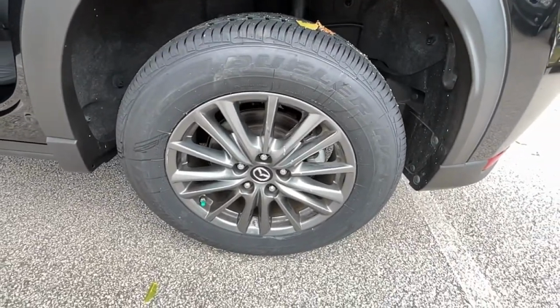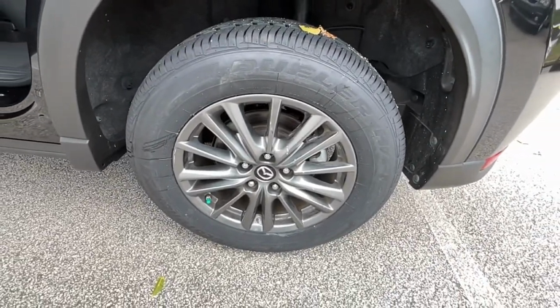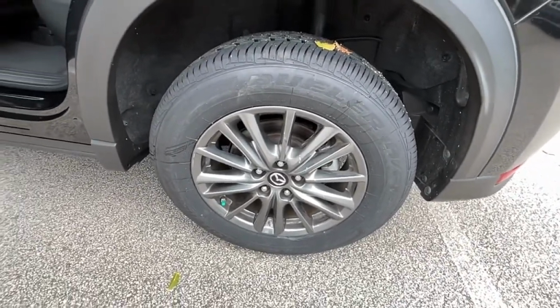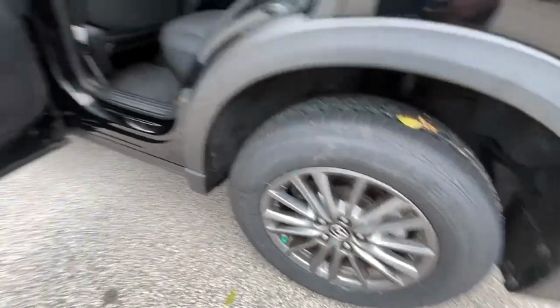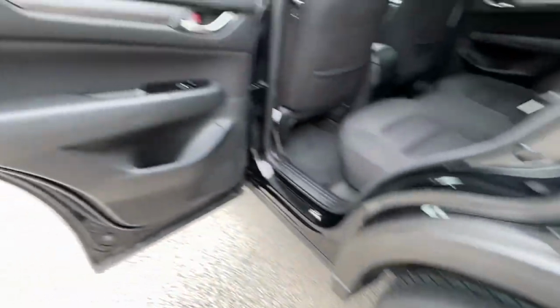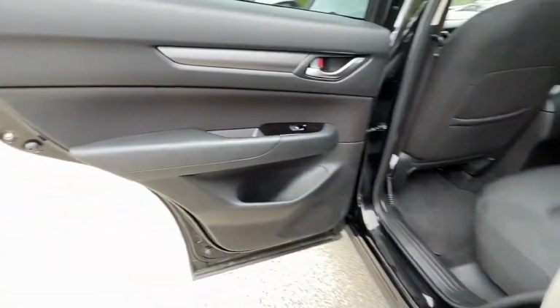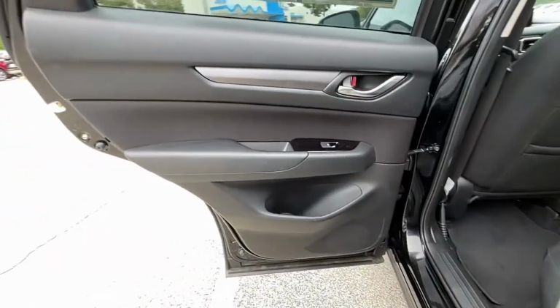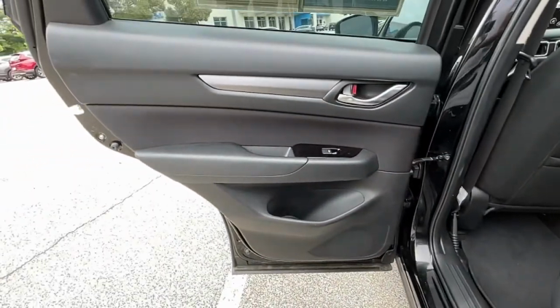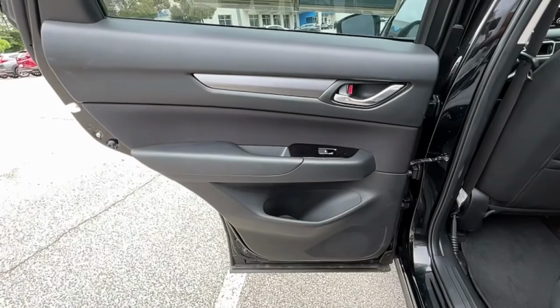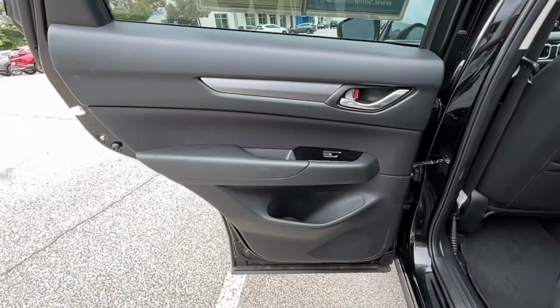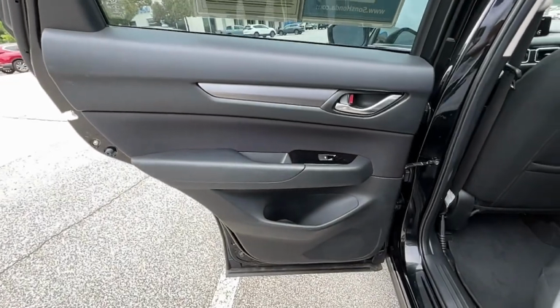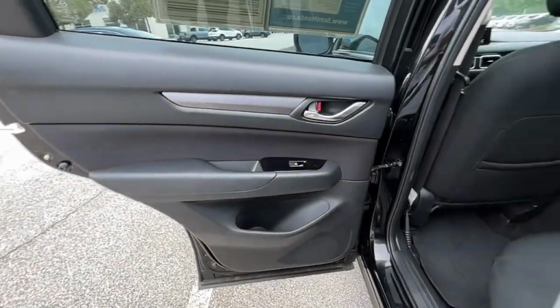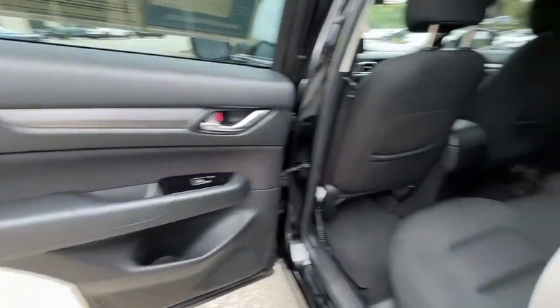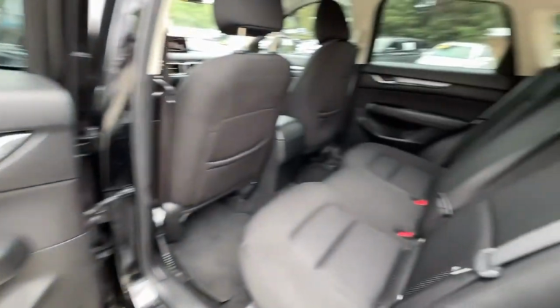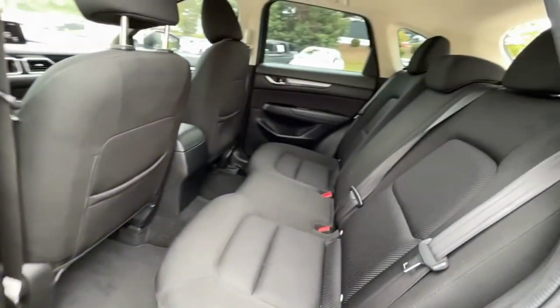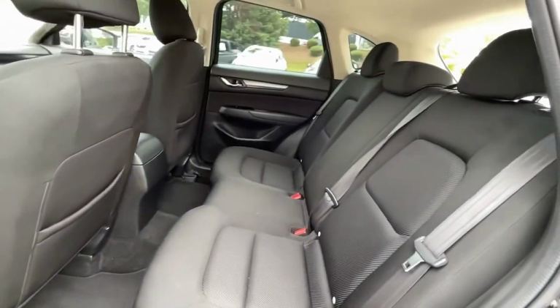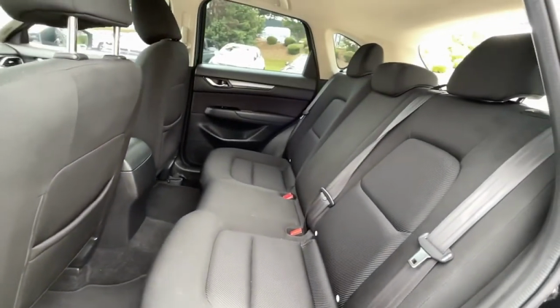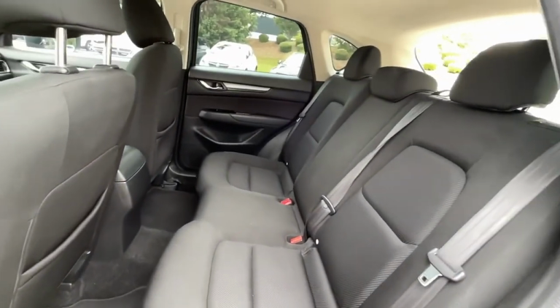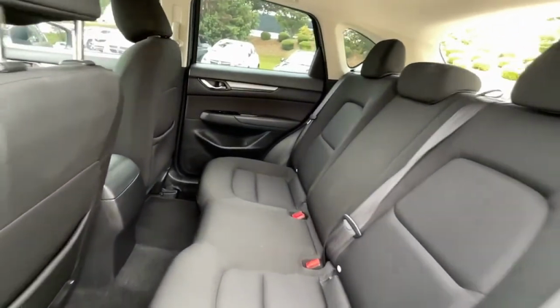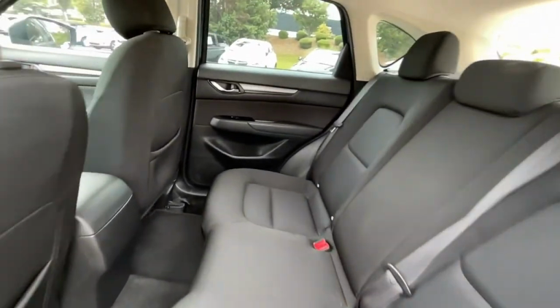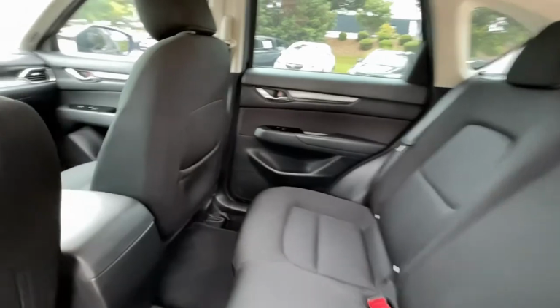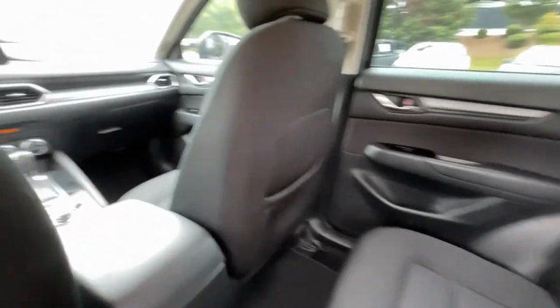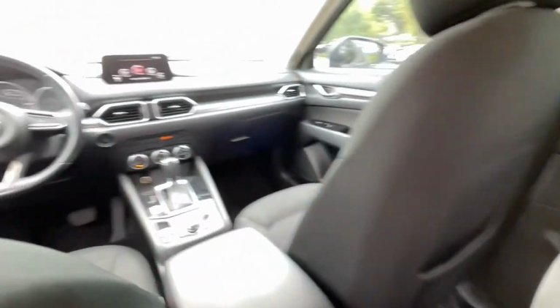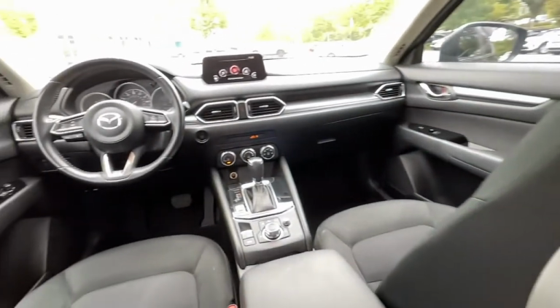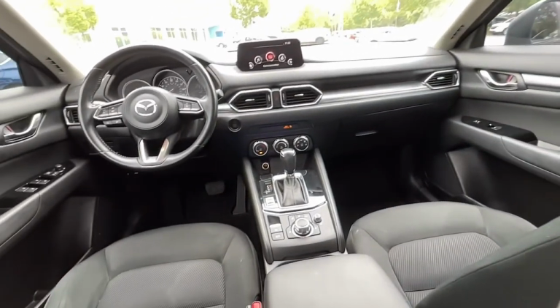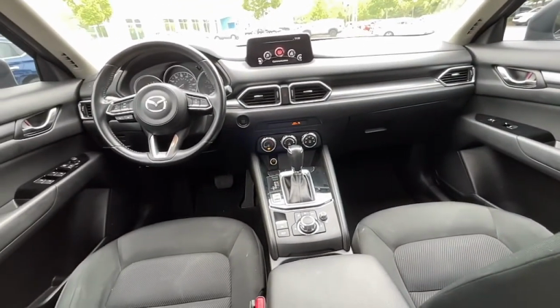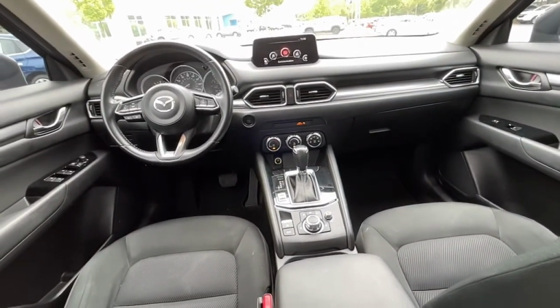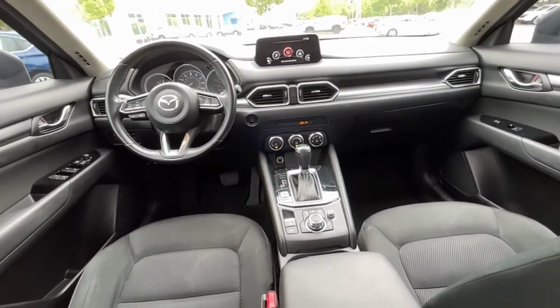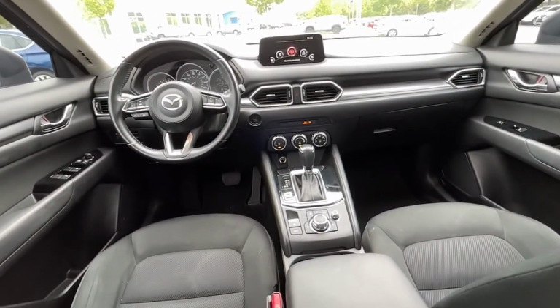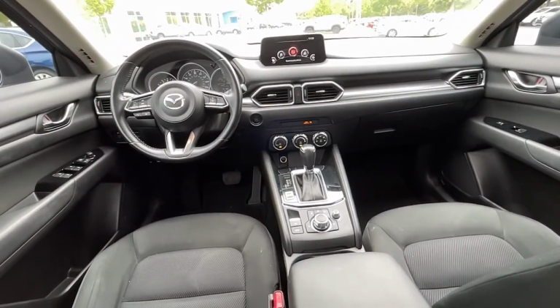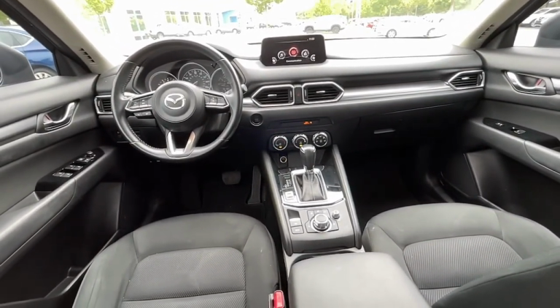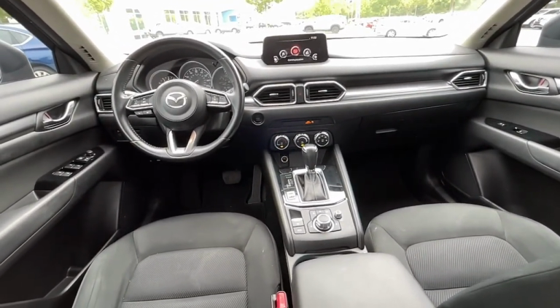Keyless entry, backup camera, keyless start, blind spot monitor, aluminum wheels, steering wheel audio controls, Bluetooth connection, stability control, leather steering wheel, rear spoiler.